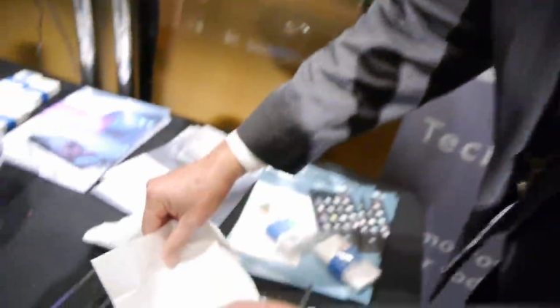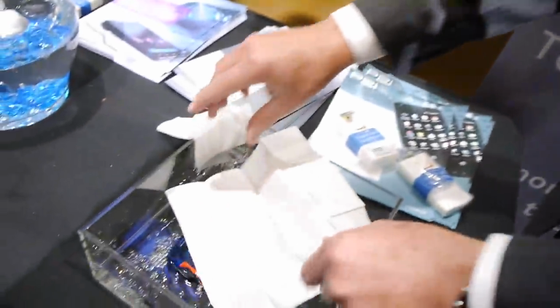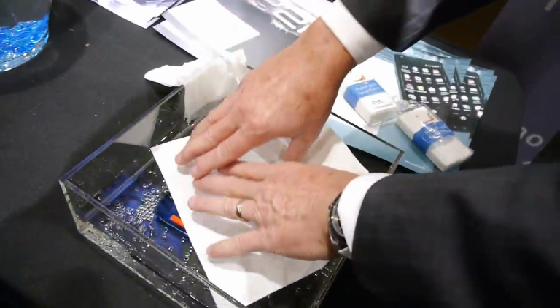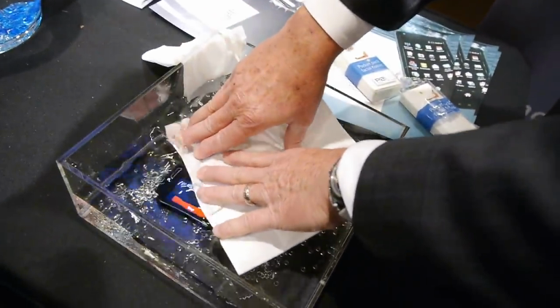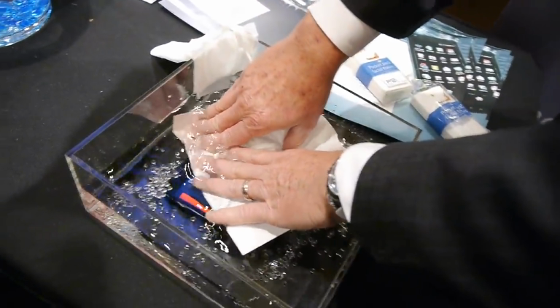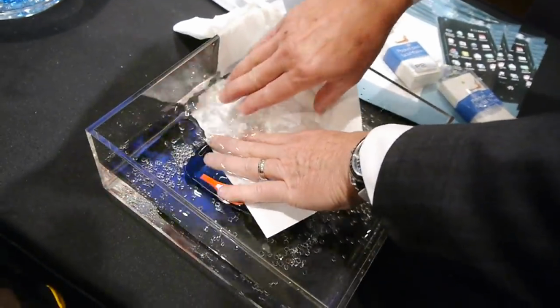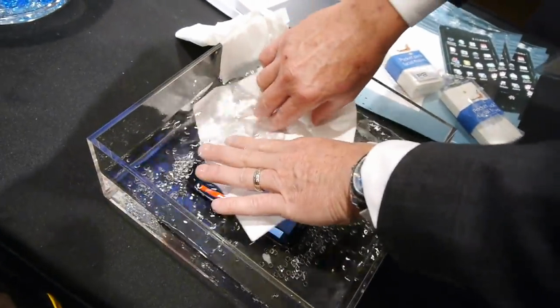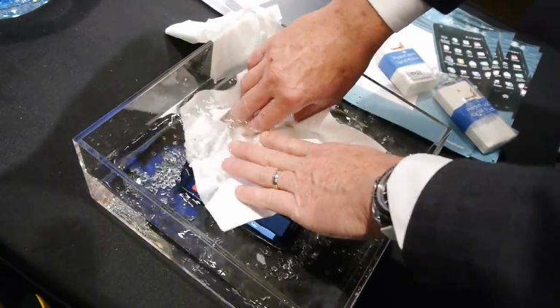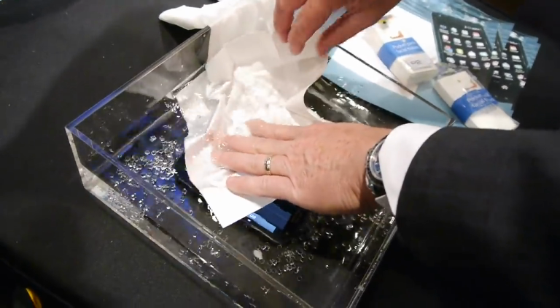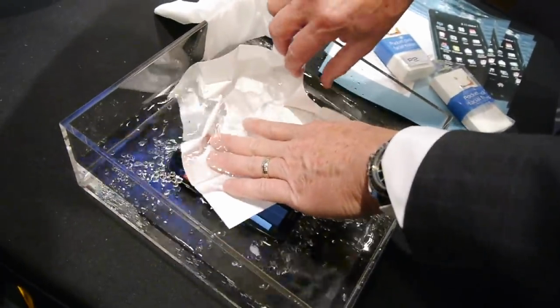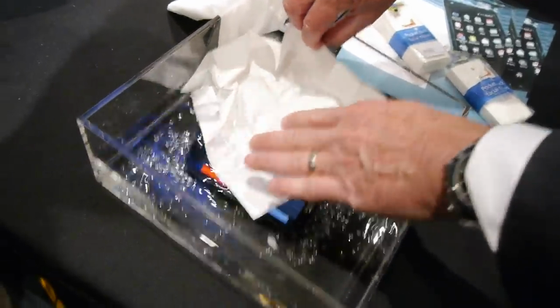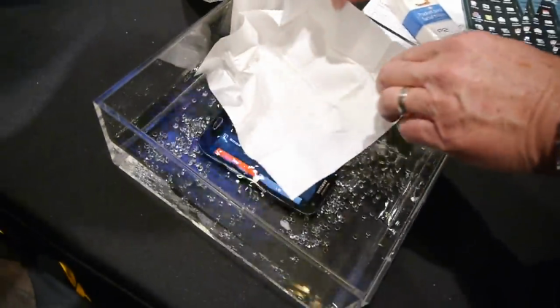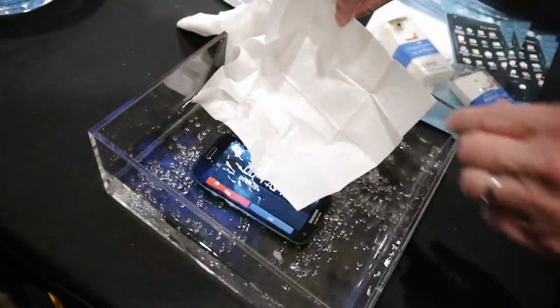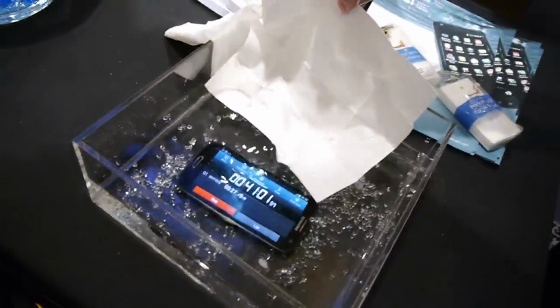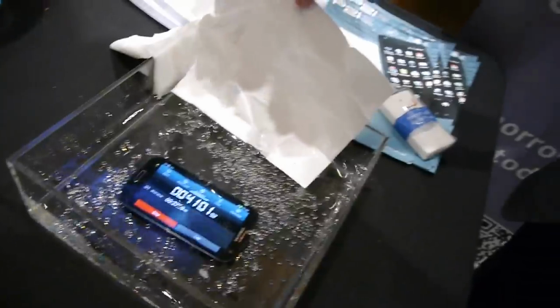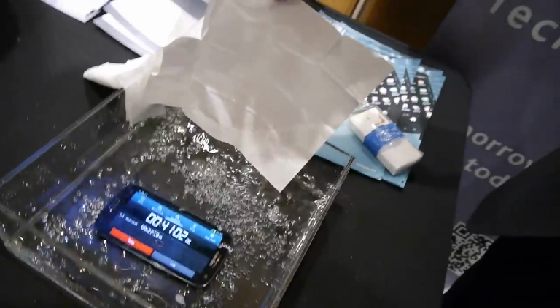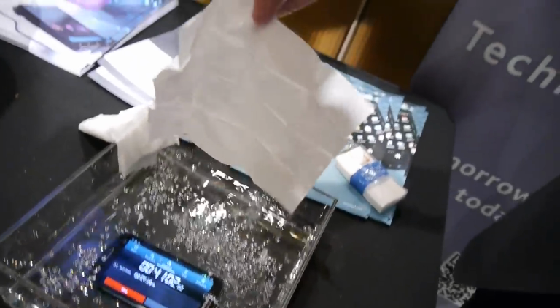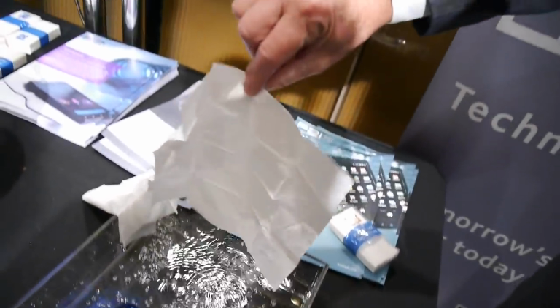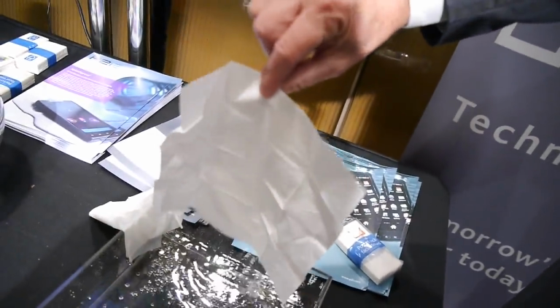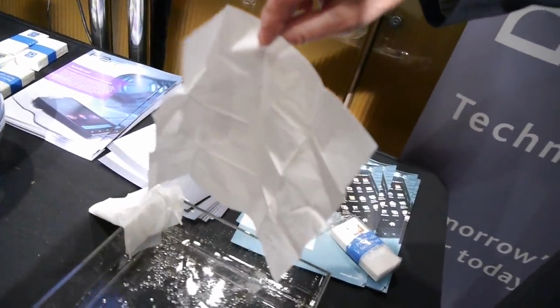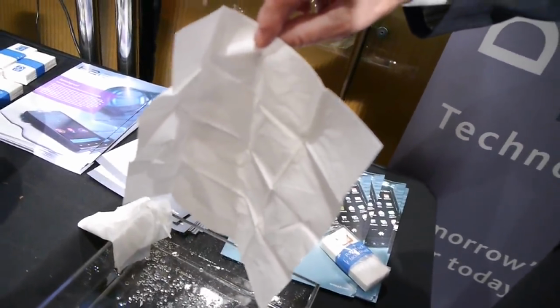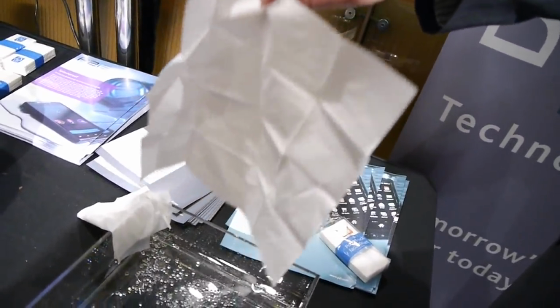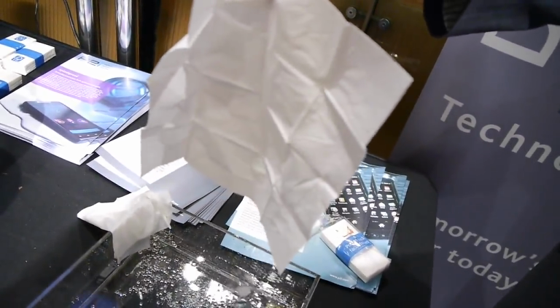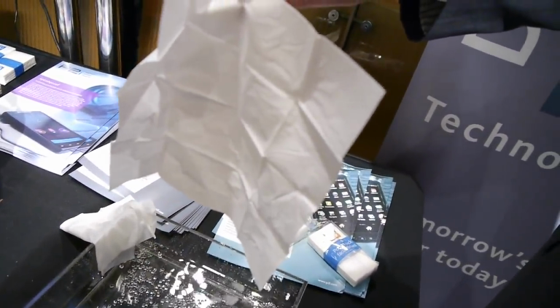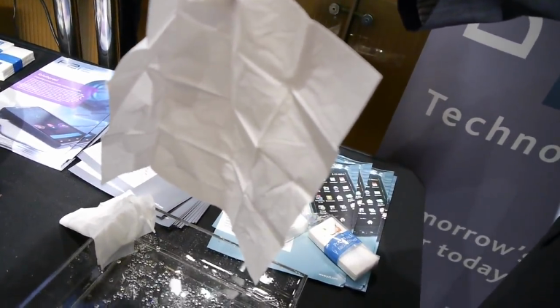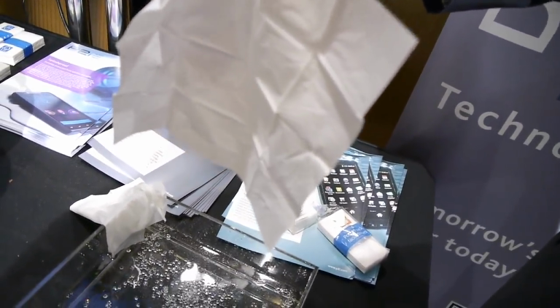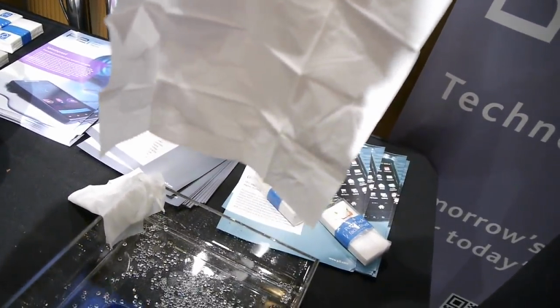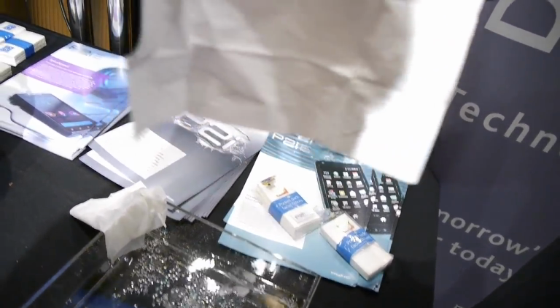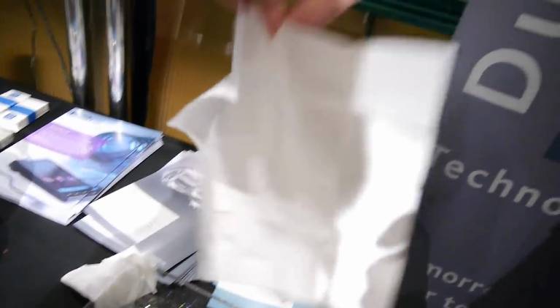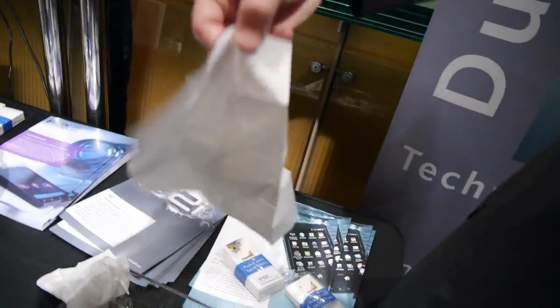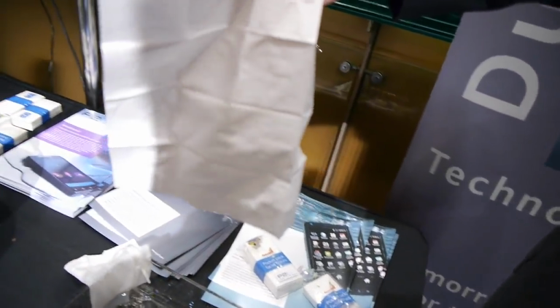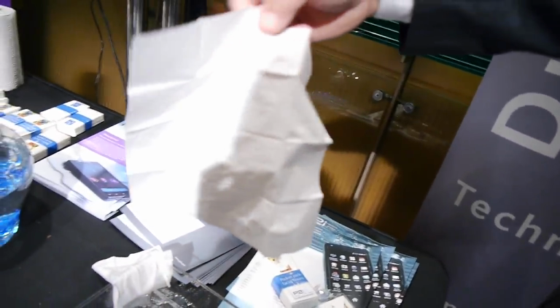As you can see, you can submerge it in water, pull it out, and it's completely dry.